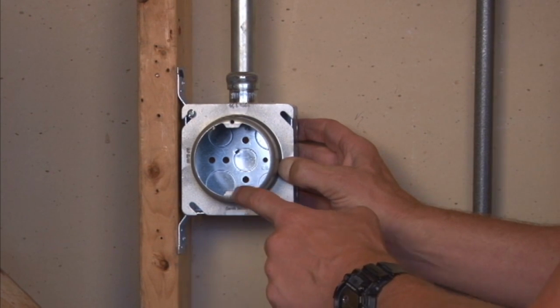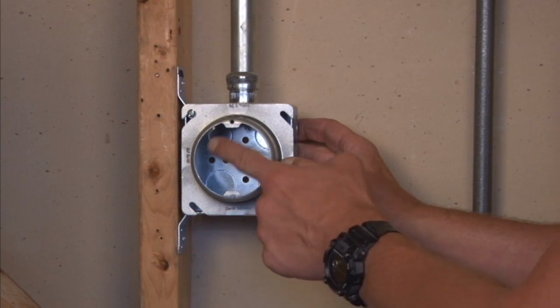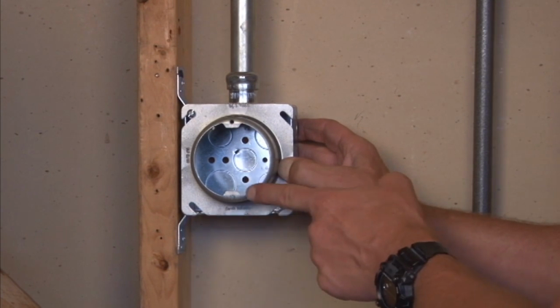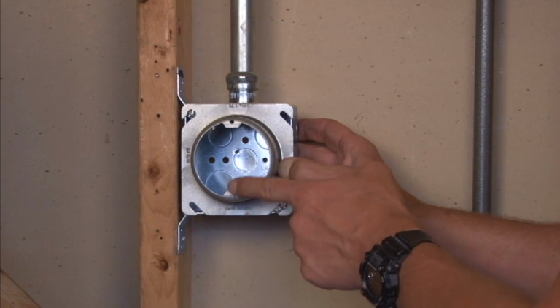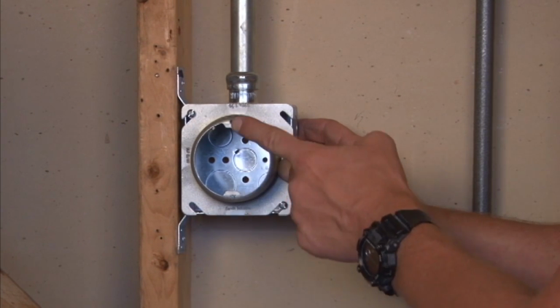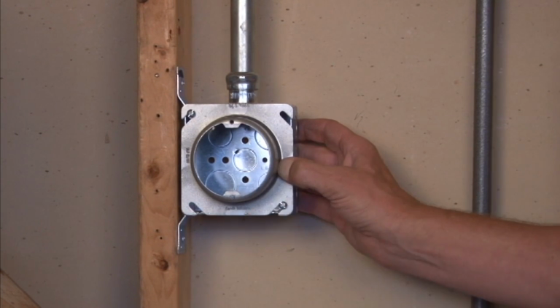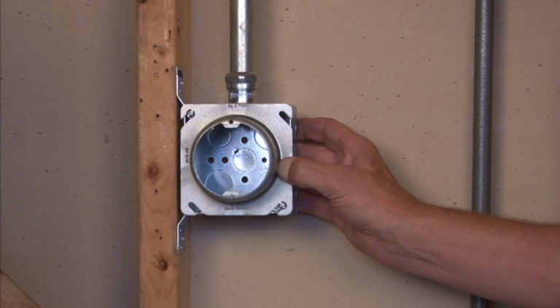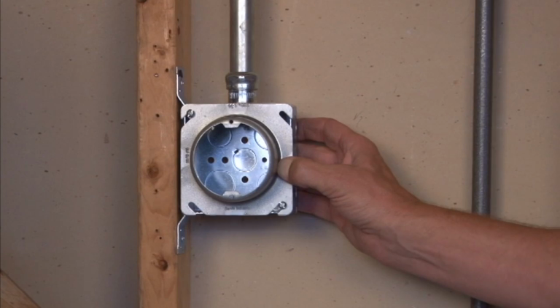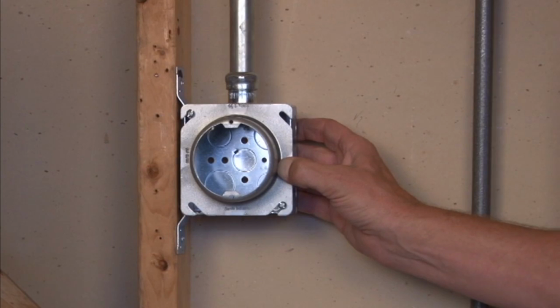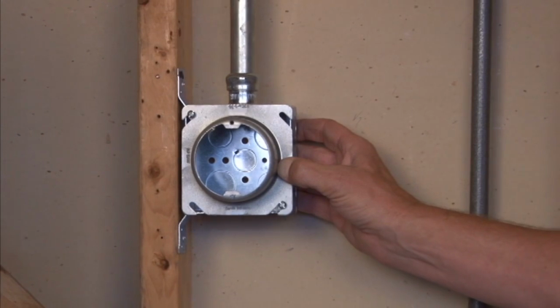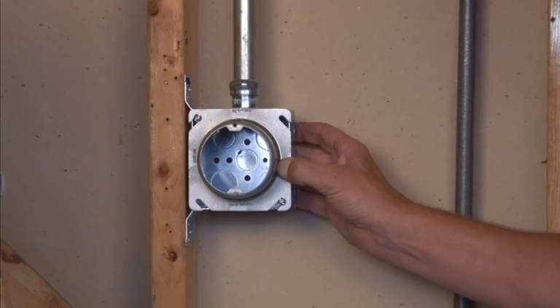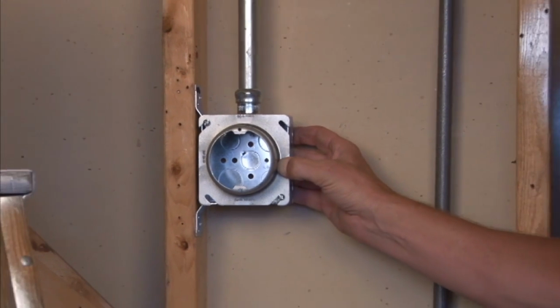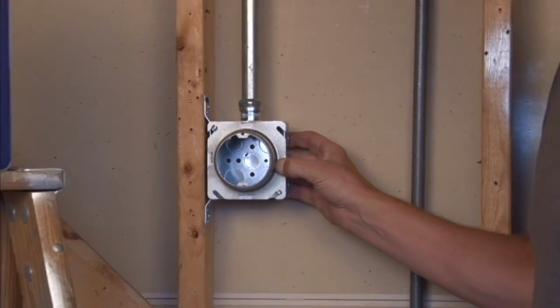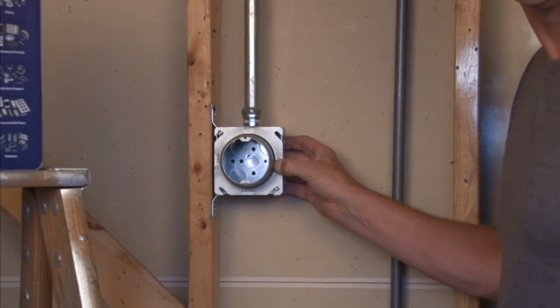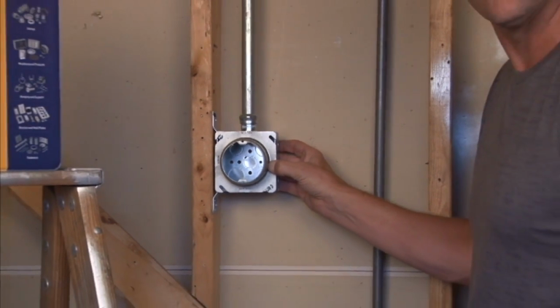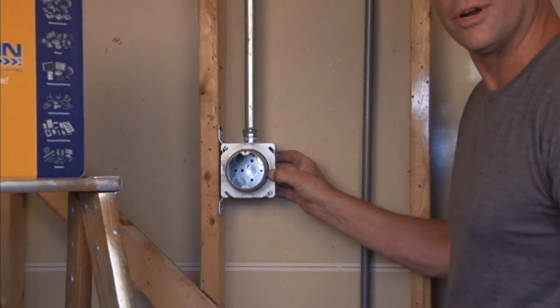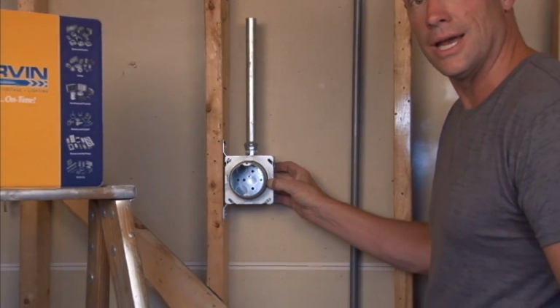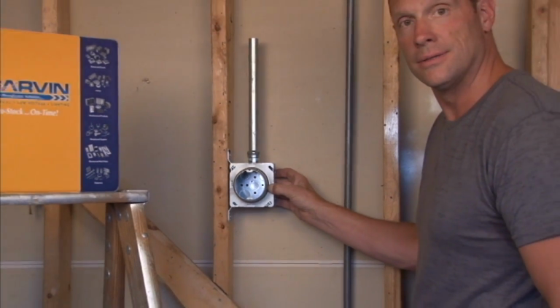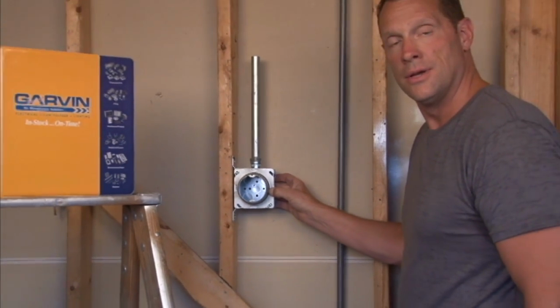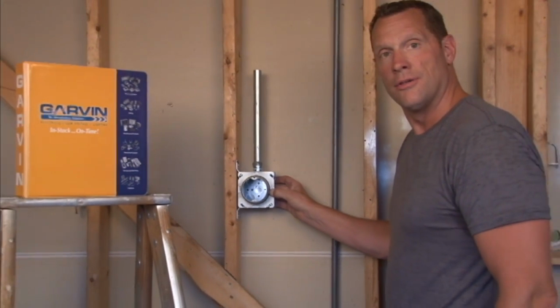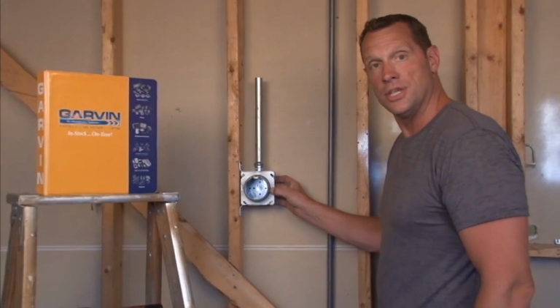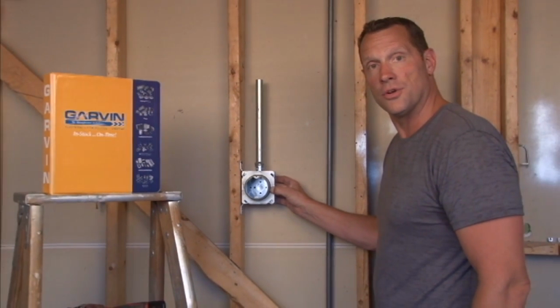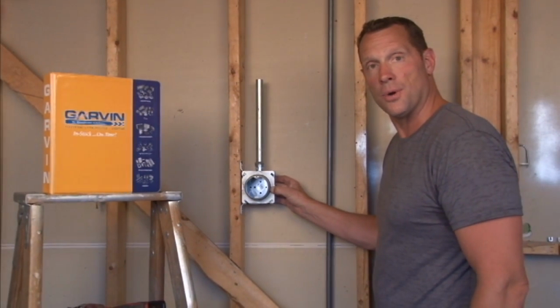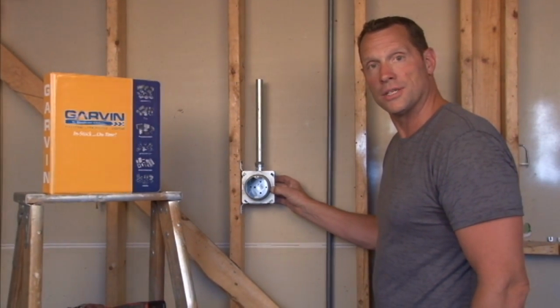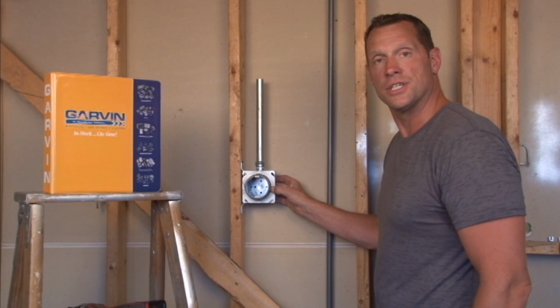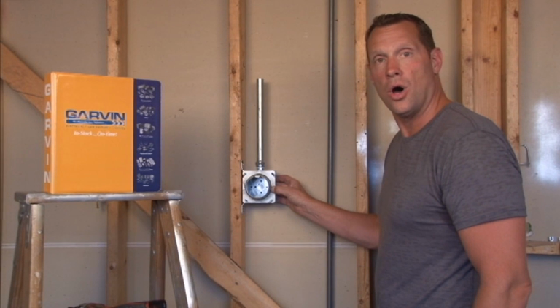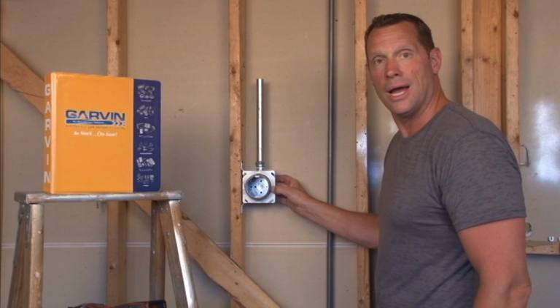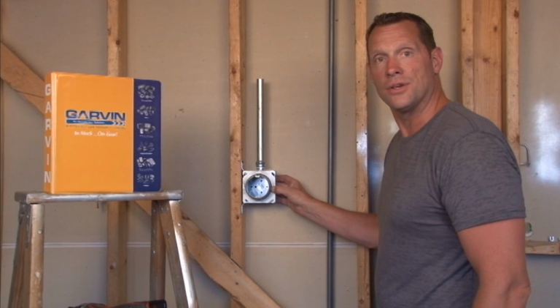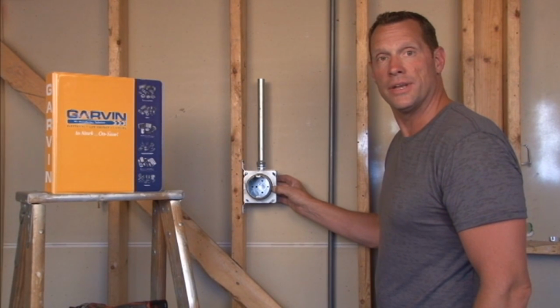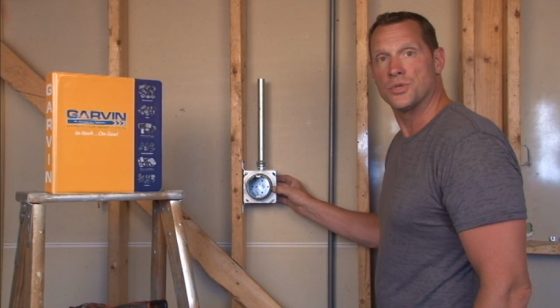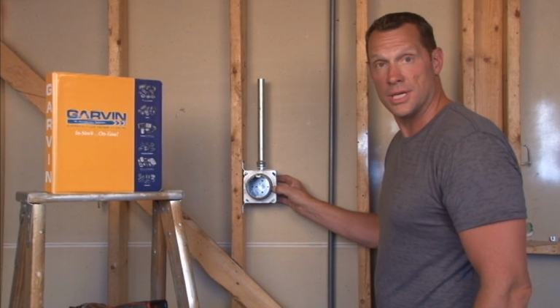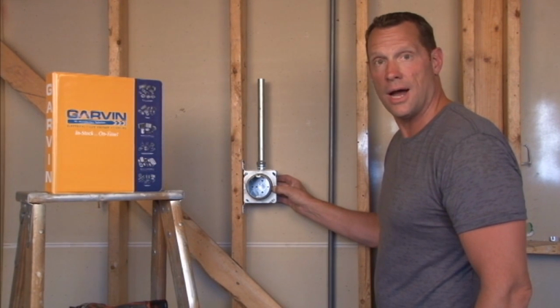This gives you a round opening with 8/32 holes, ready to mount your sconce light or overhead light. For these and other great products, visit us online at garvinindustries.com.